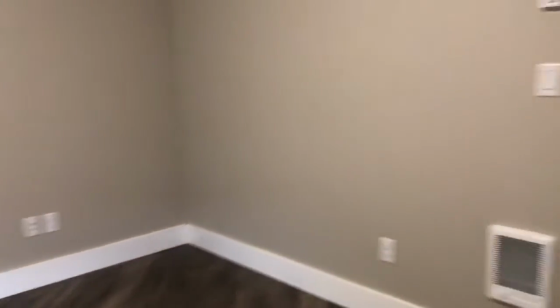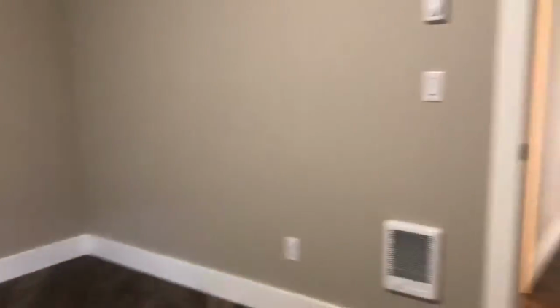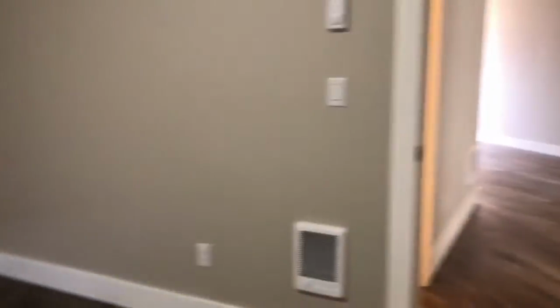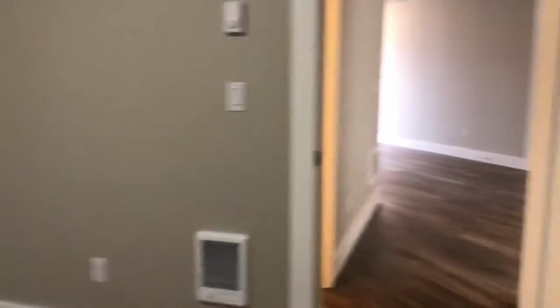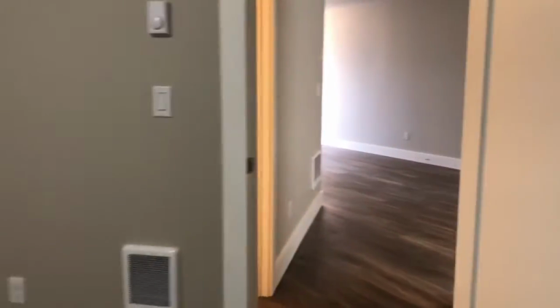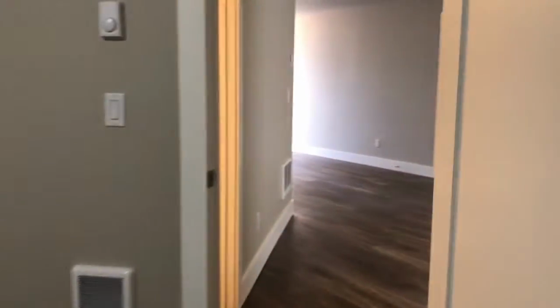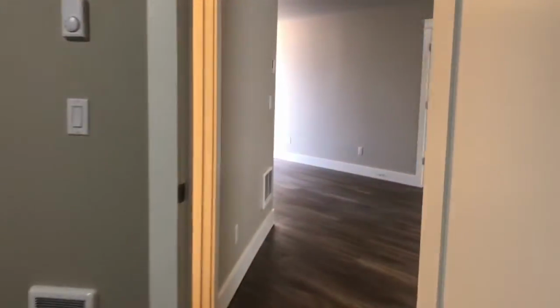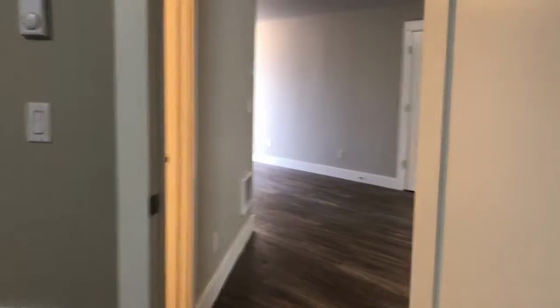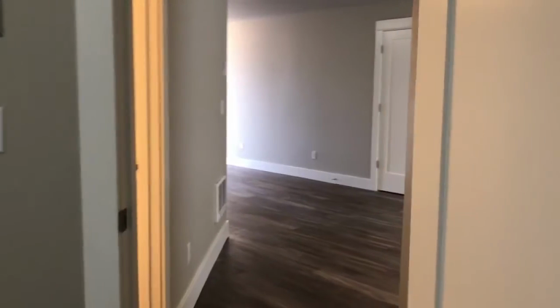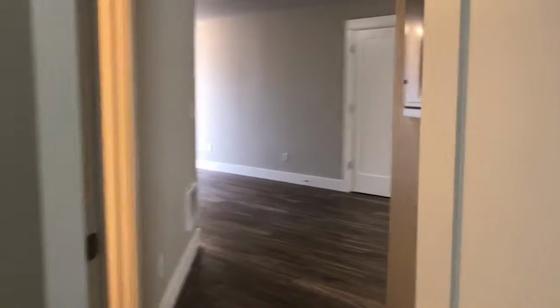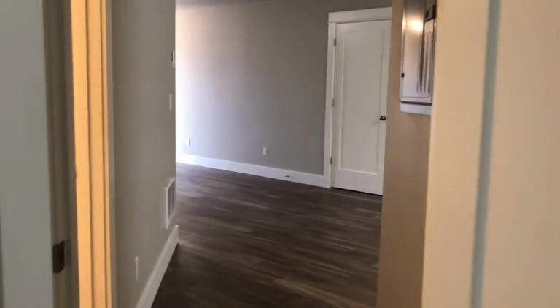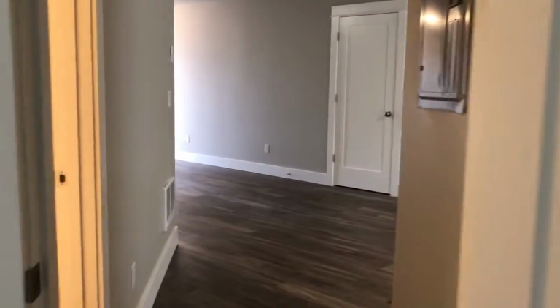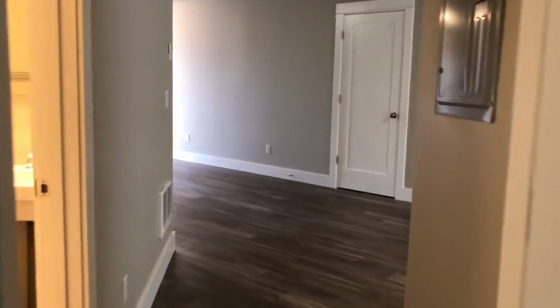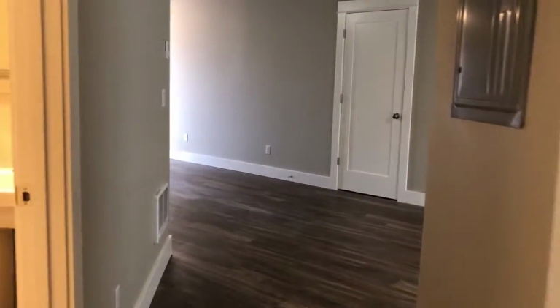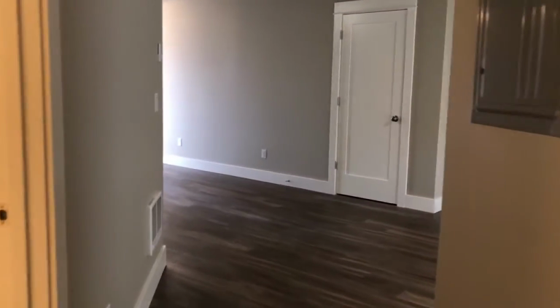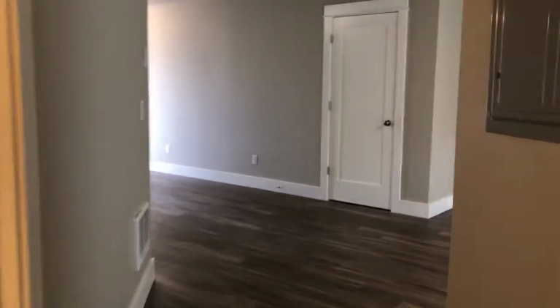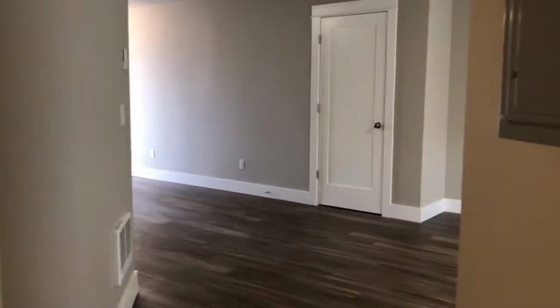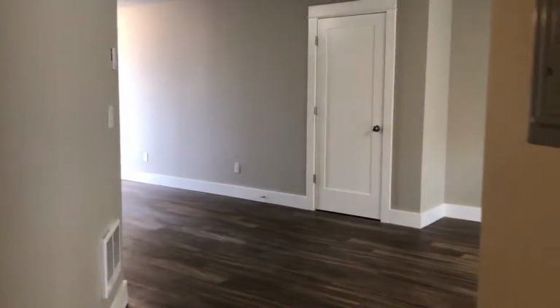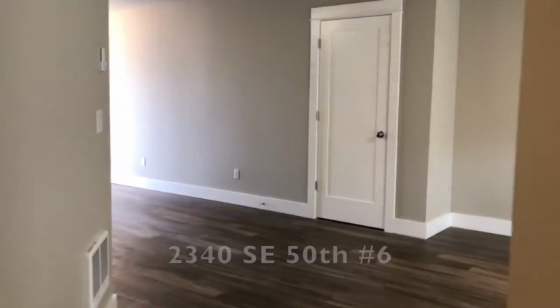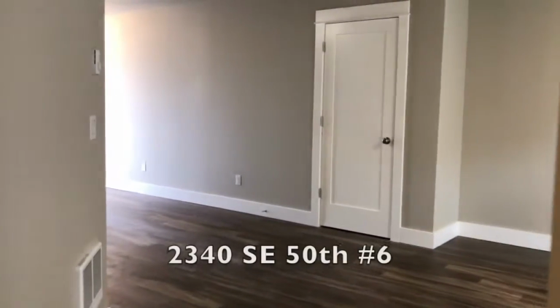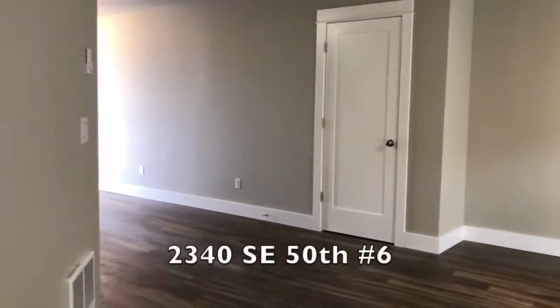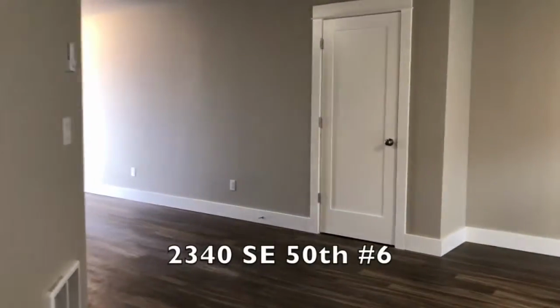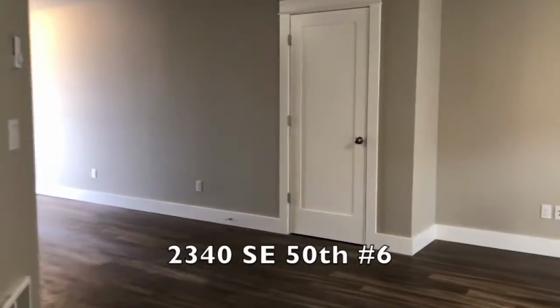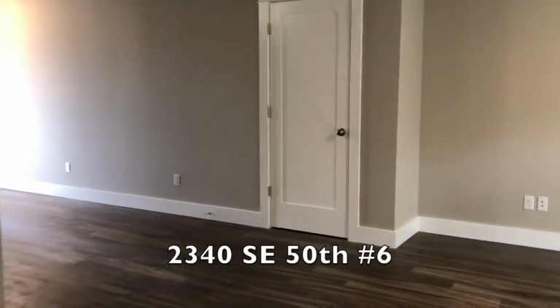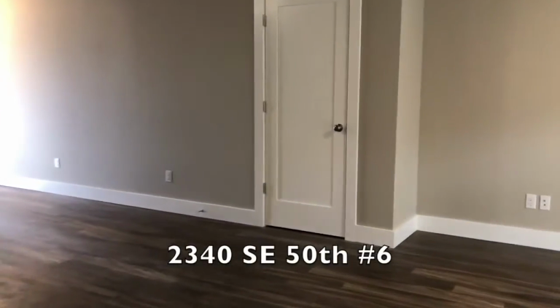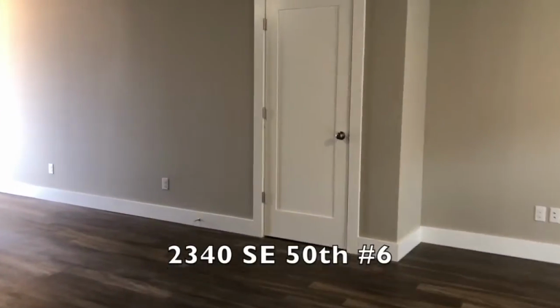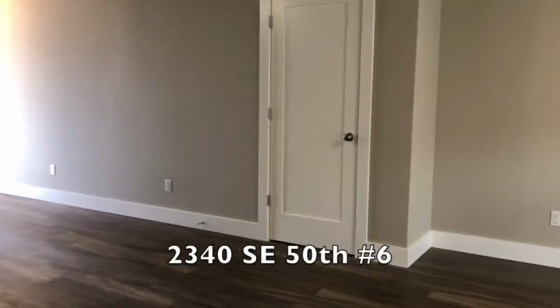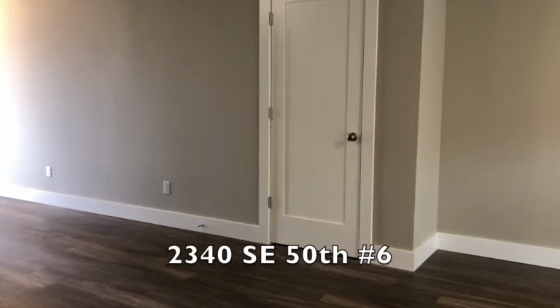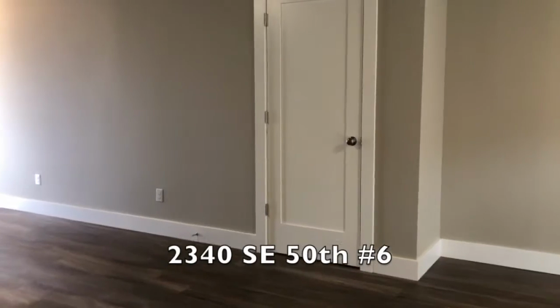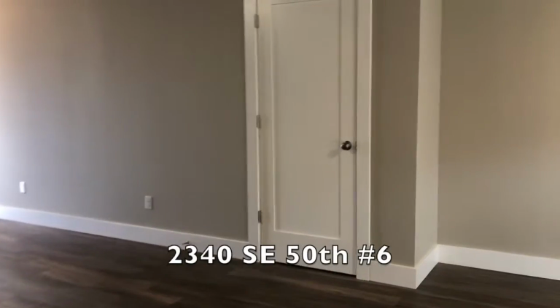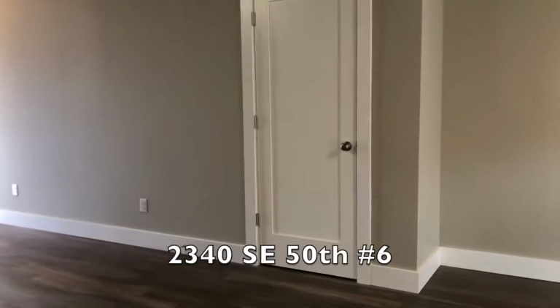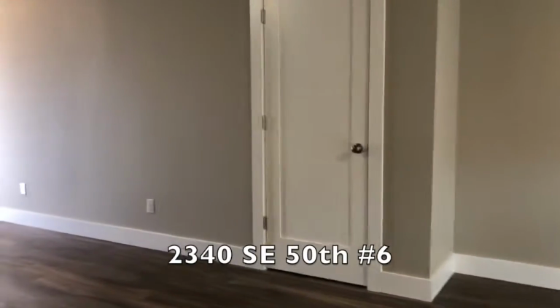And this is 2340 Southeast 50th, number 6, our one bedroom.